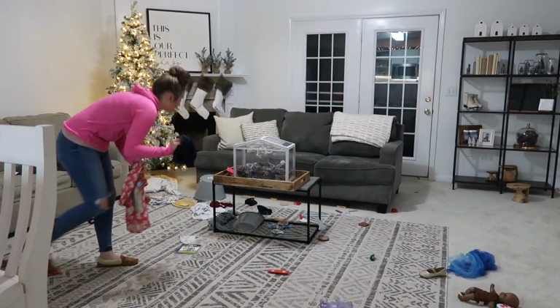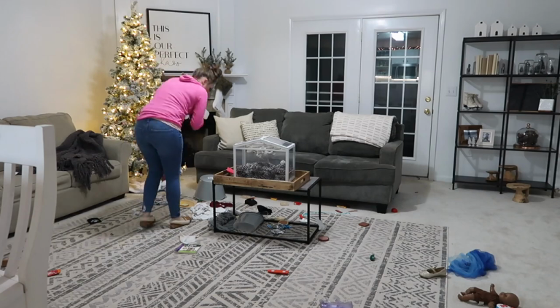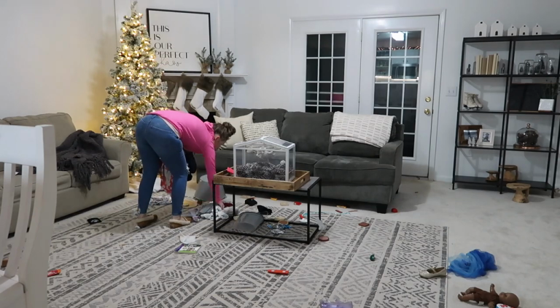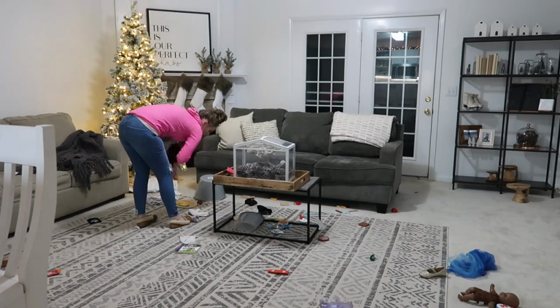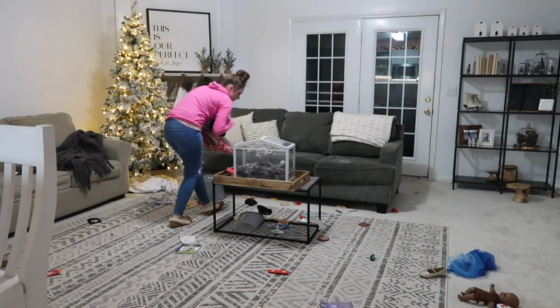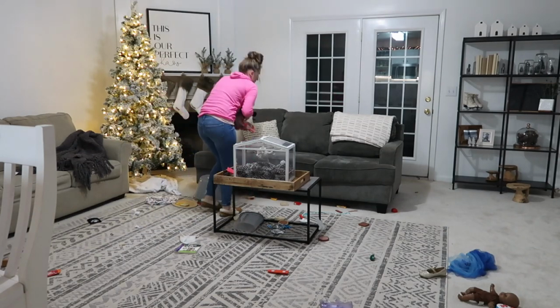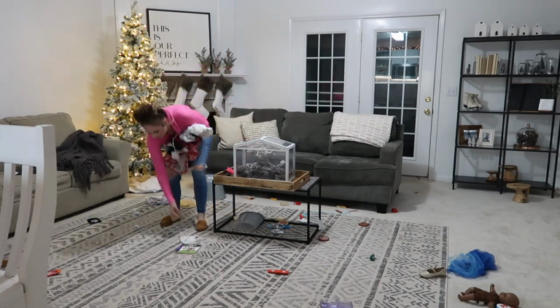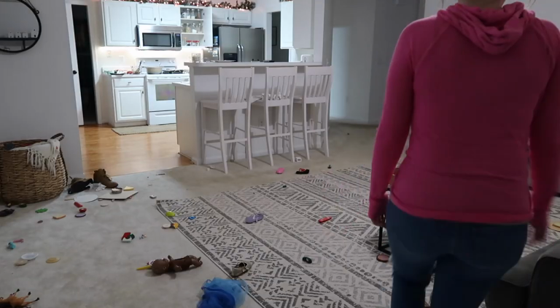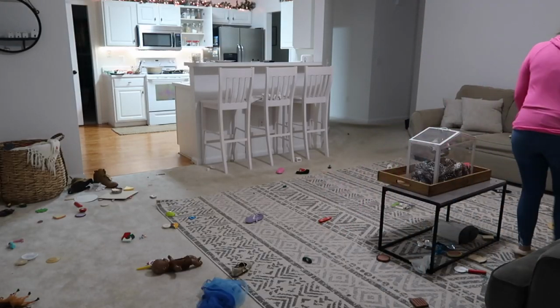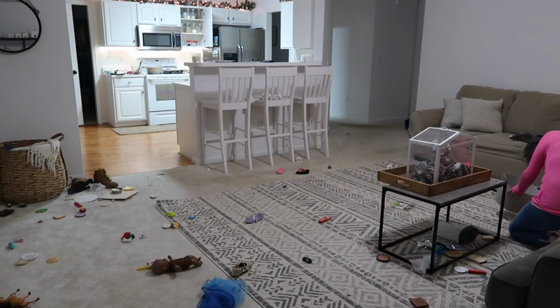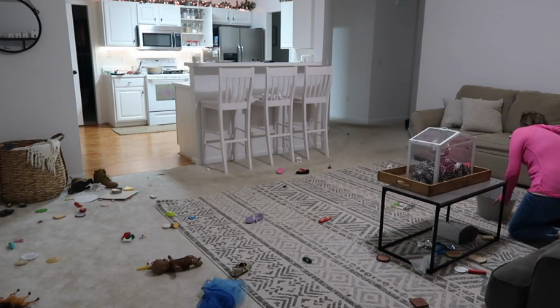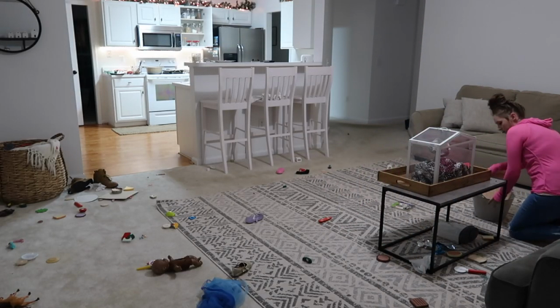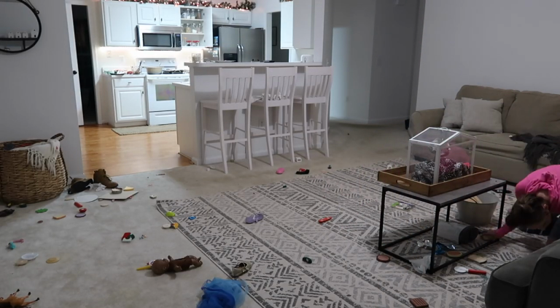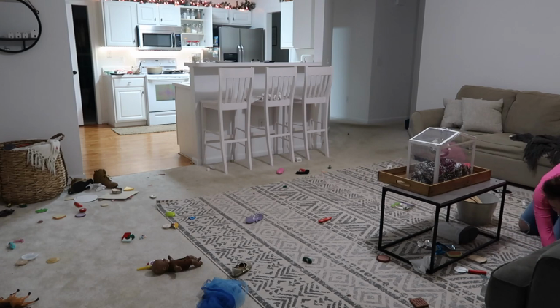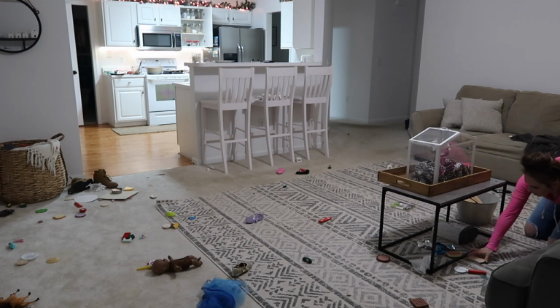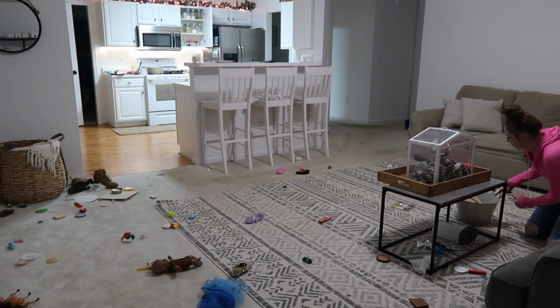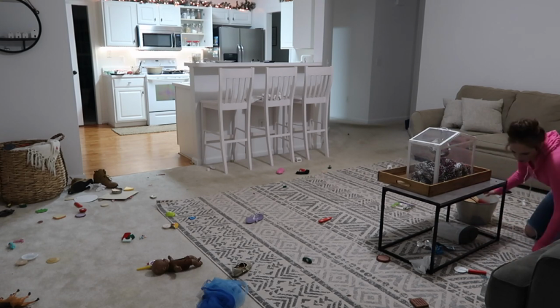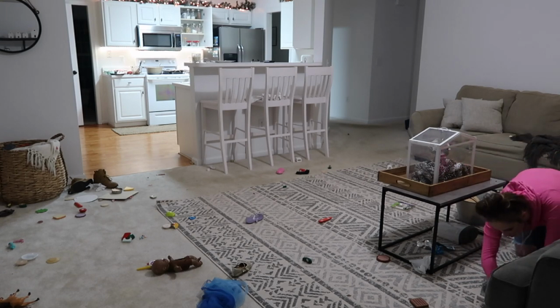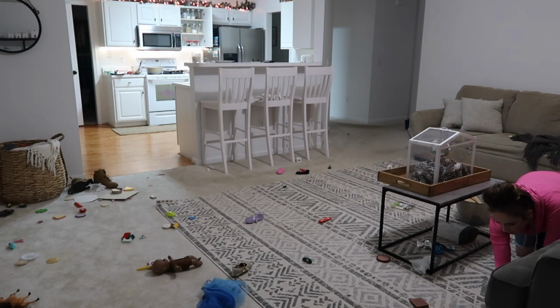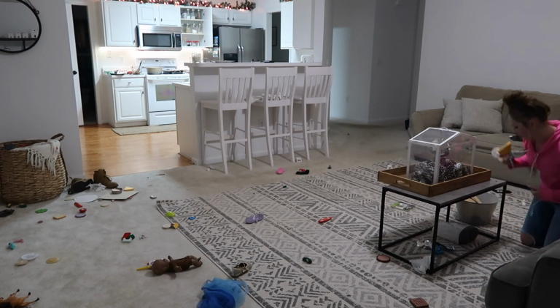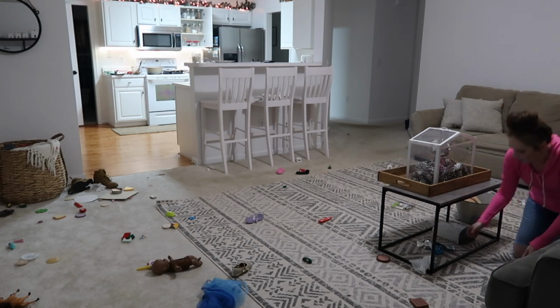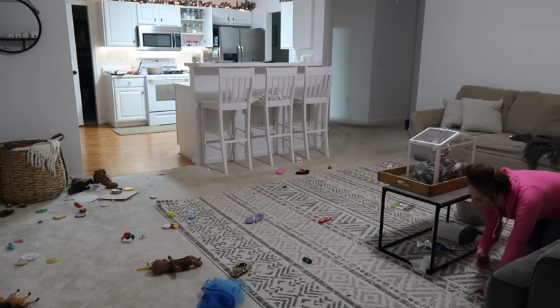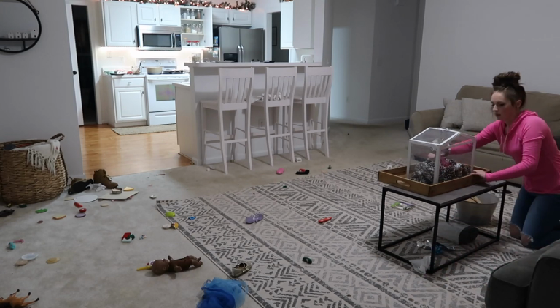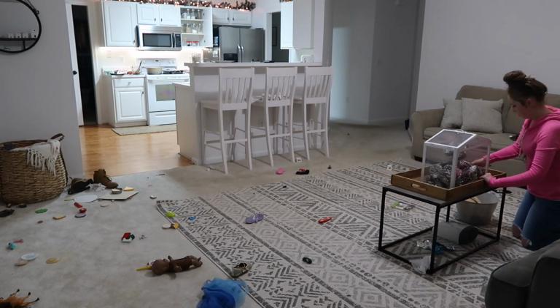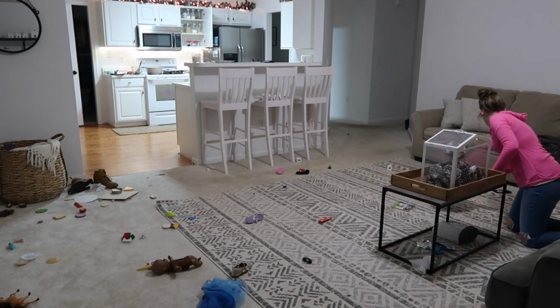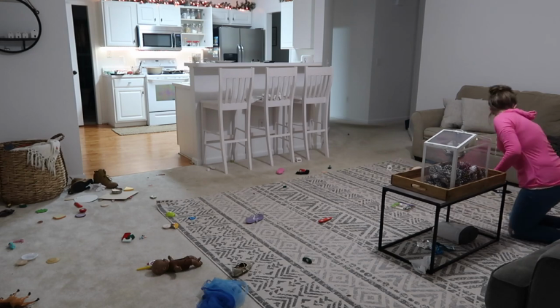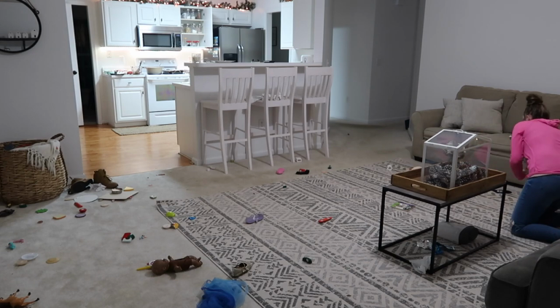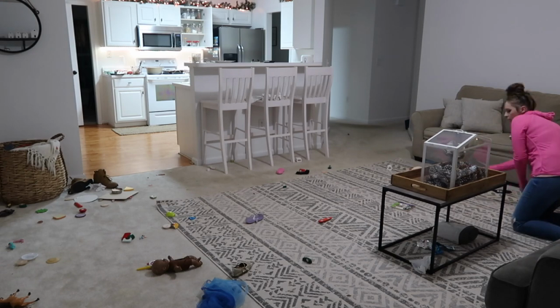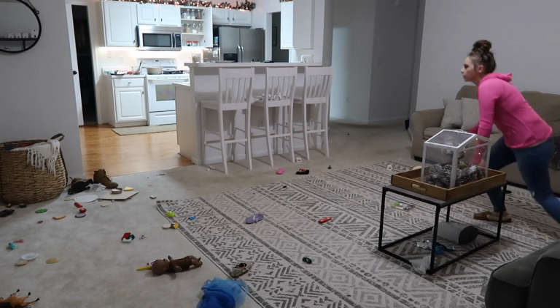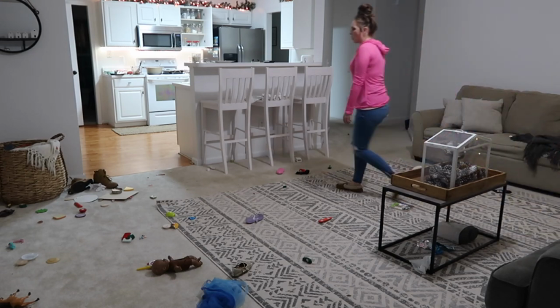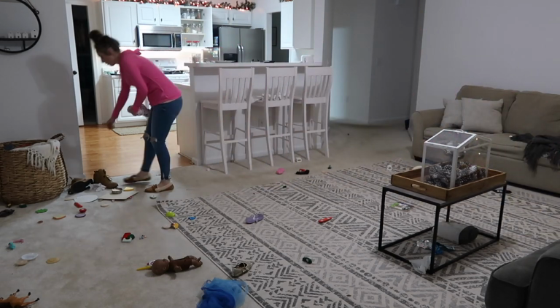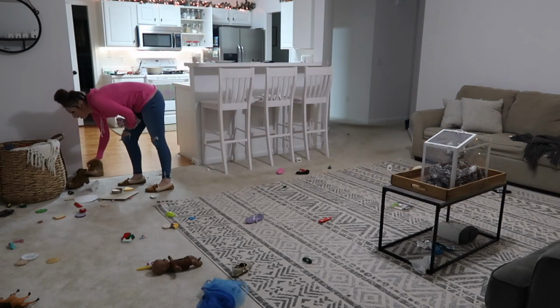There's a lot of times that things look crazy and chaotic at the end of the day, but I know that I have somewhere for everything to go. So being organized inside of your cabinets or your closets and other places like that really makes cleanup easier.